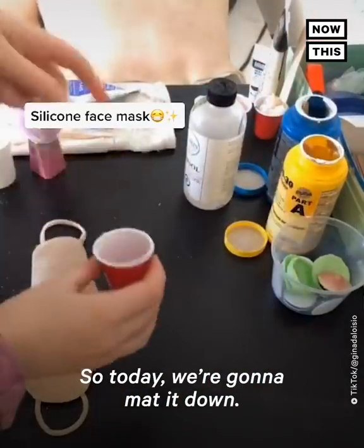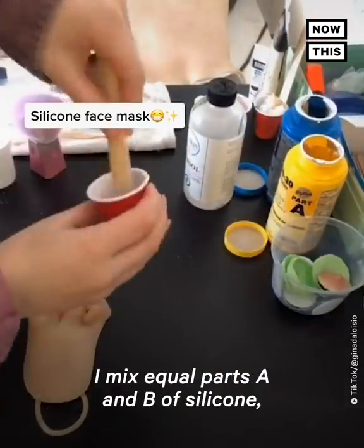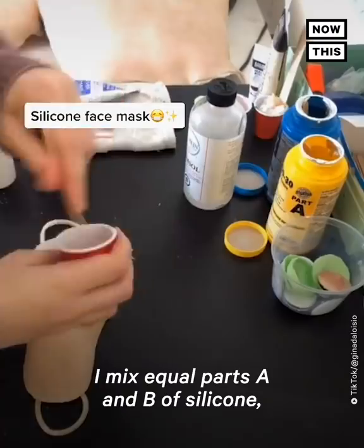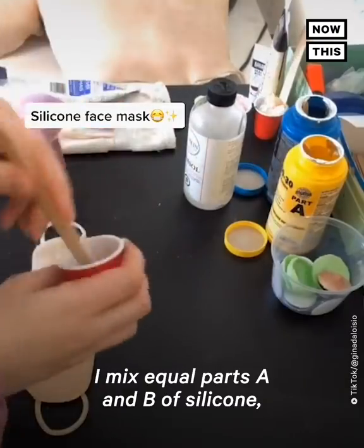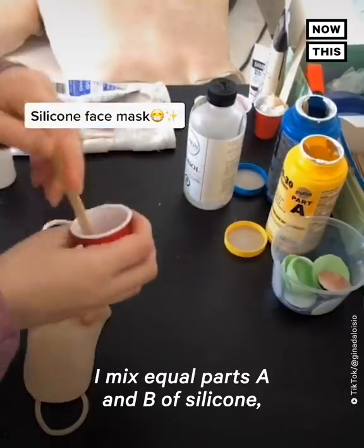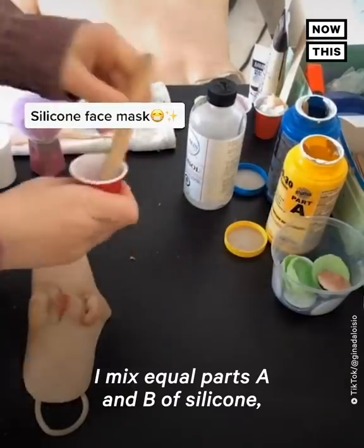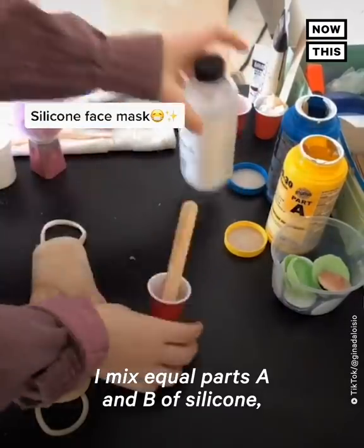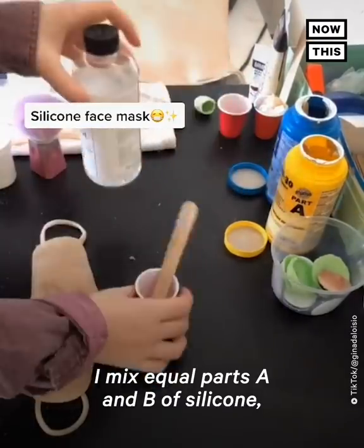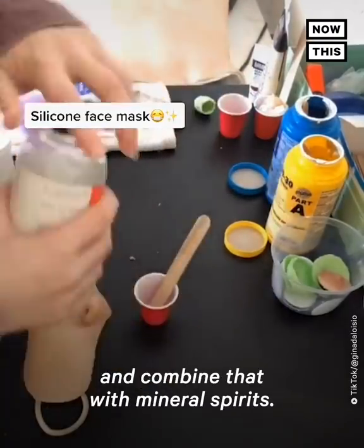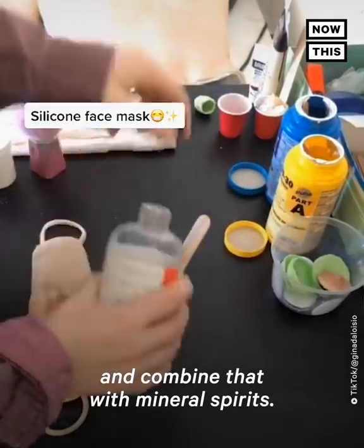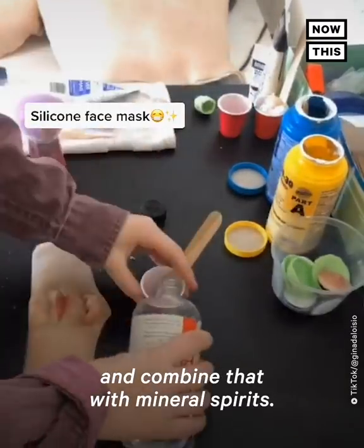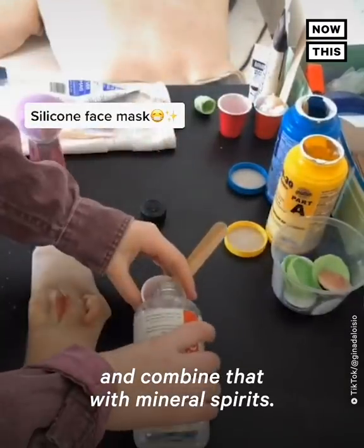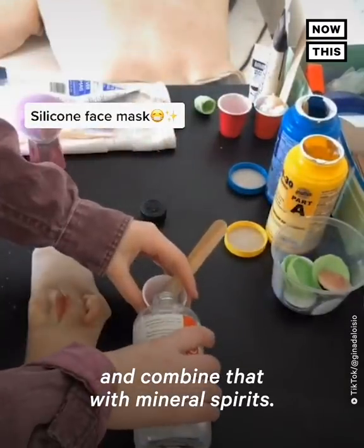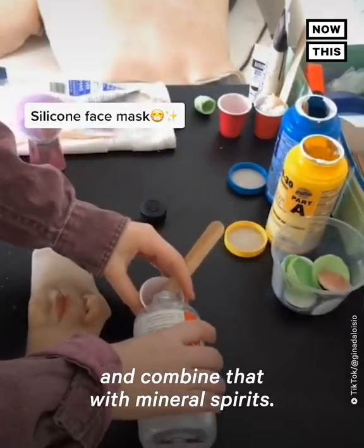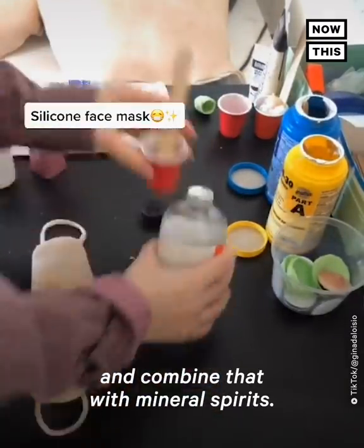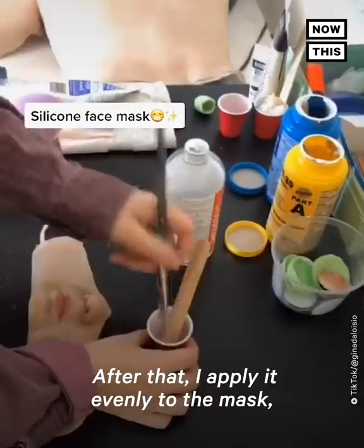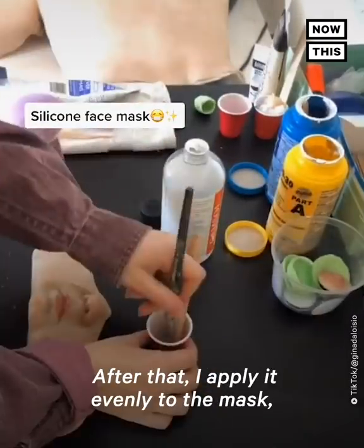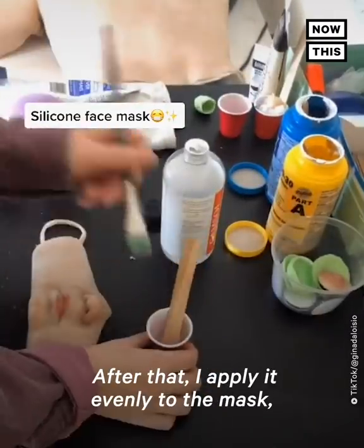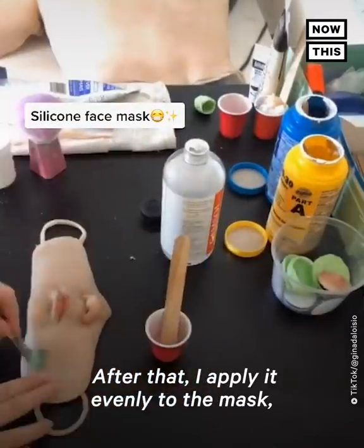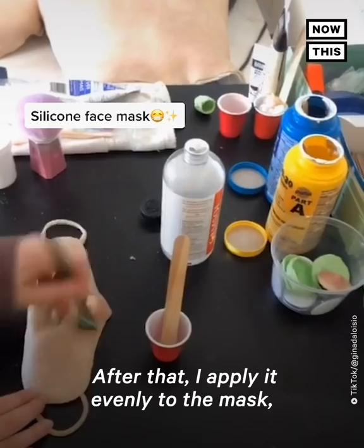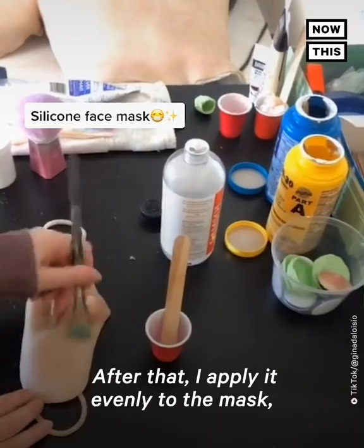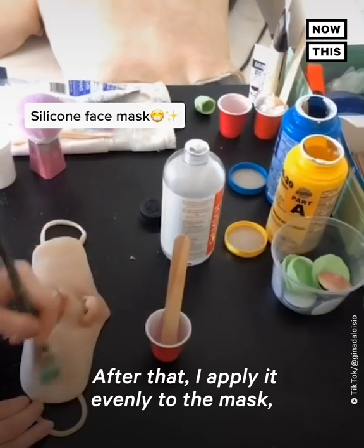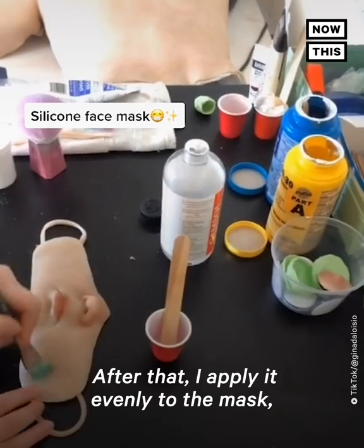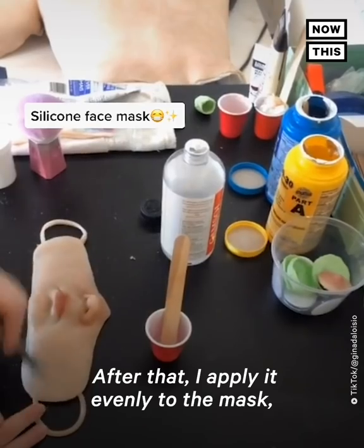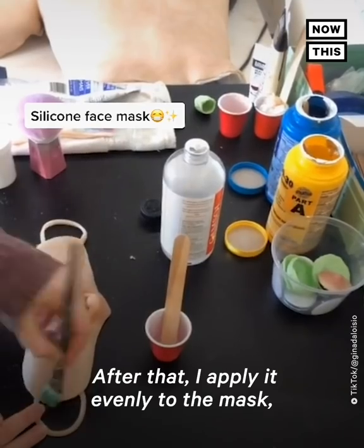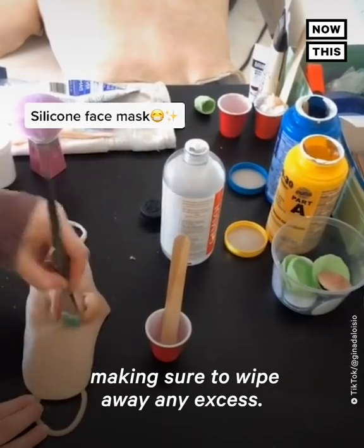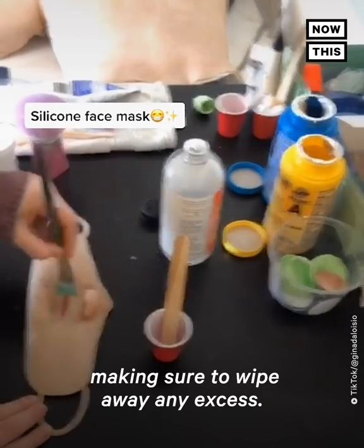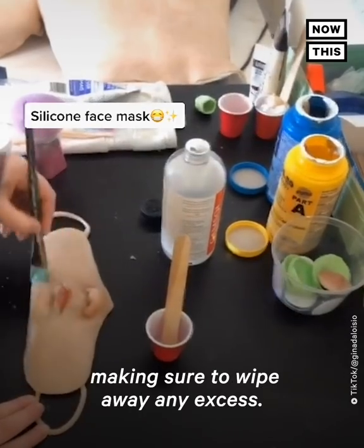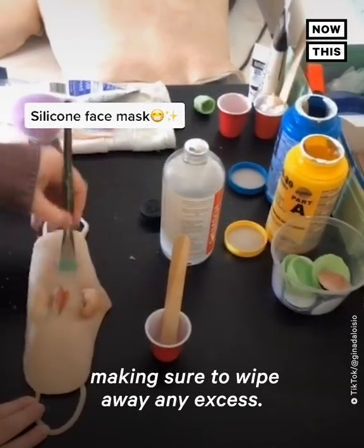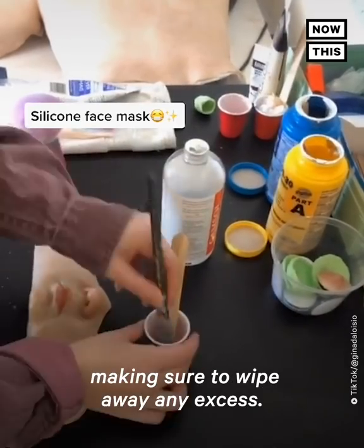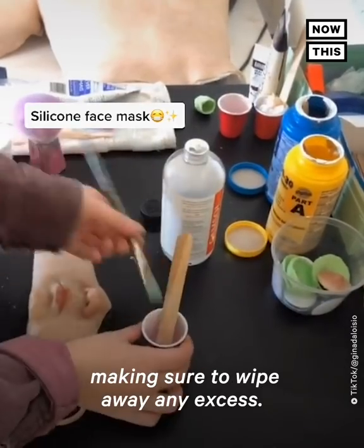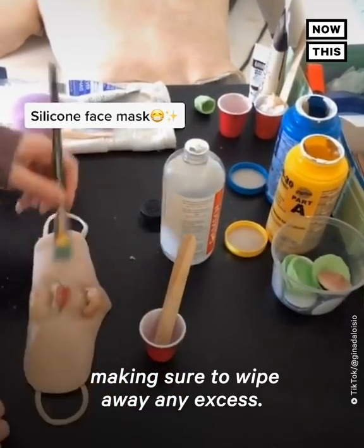I mix equal parts A and B of silicone and combine that with mineral spirits. After that, I apply it evenly to the mask, making sure to wipe away any excess.